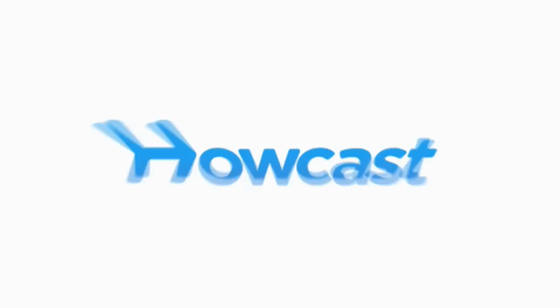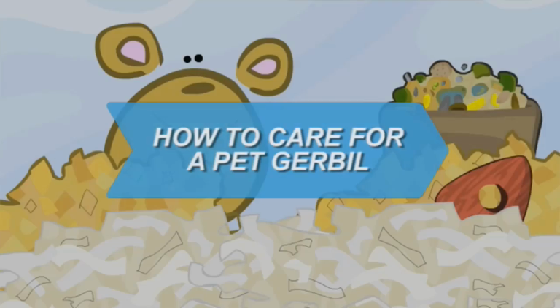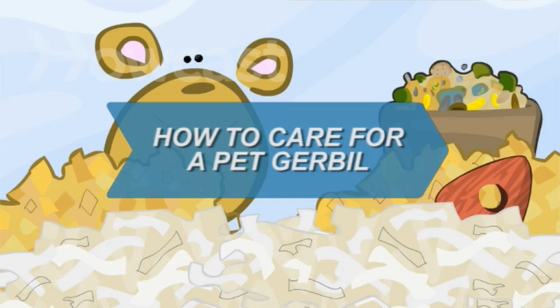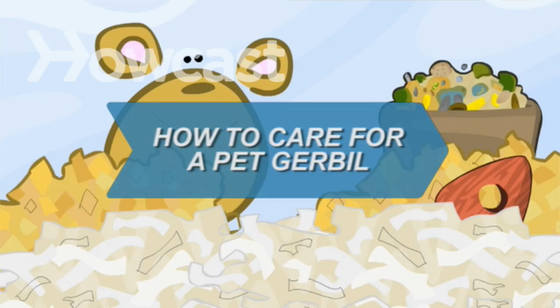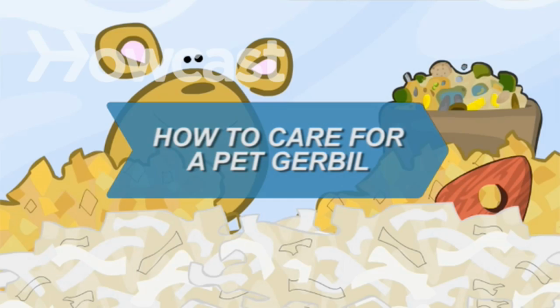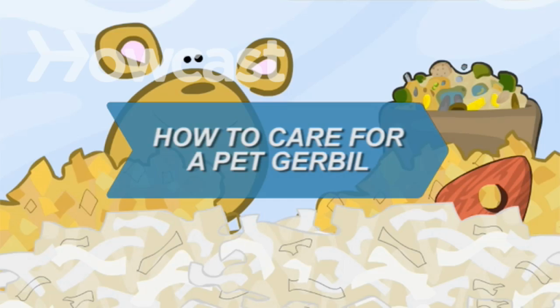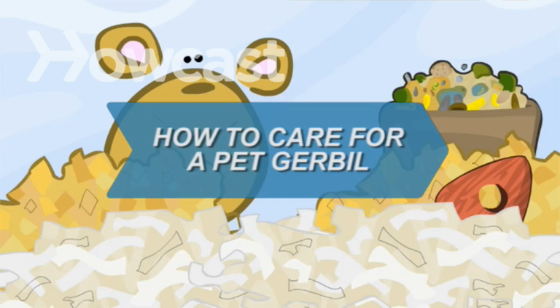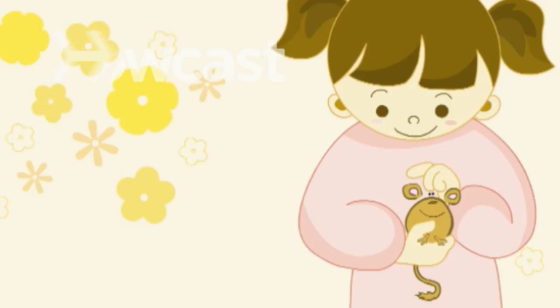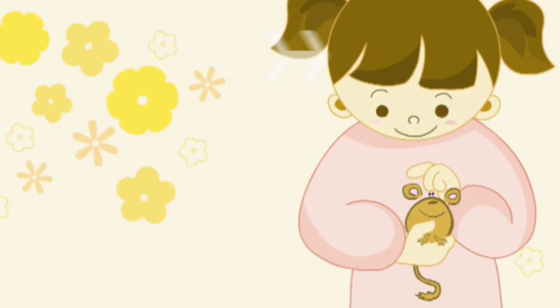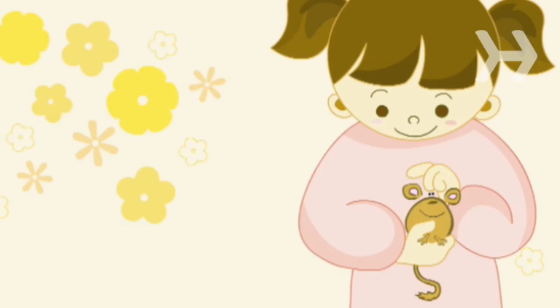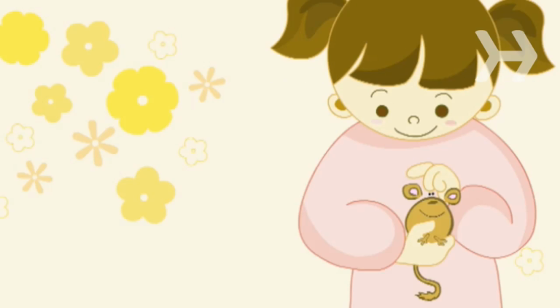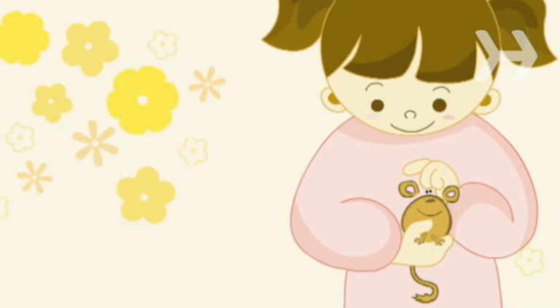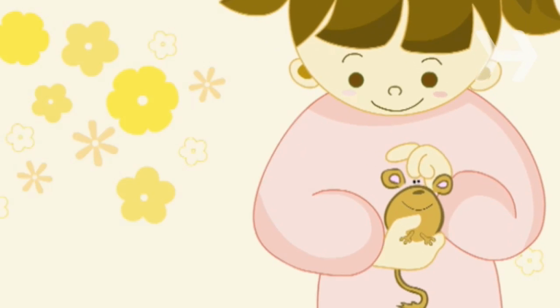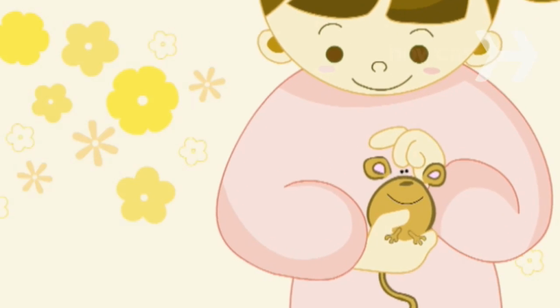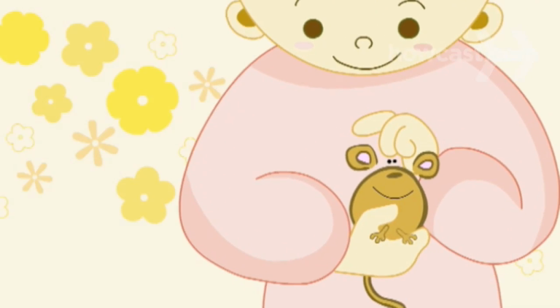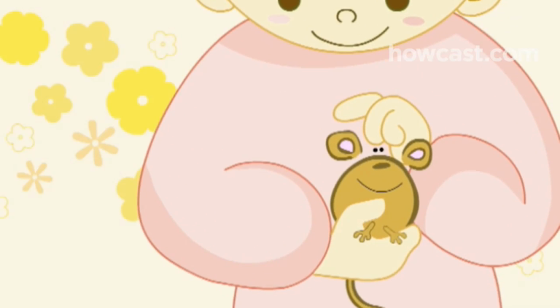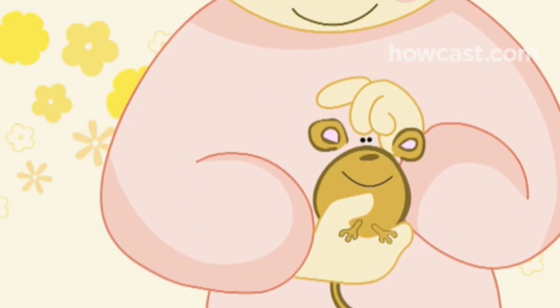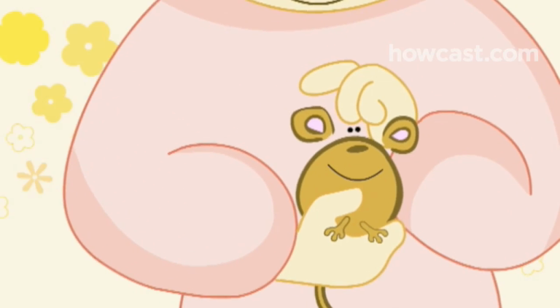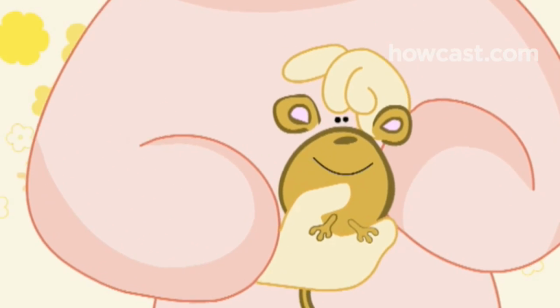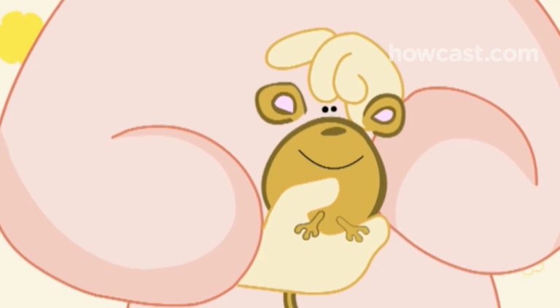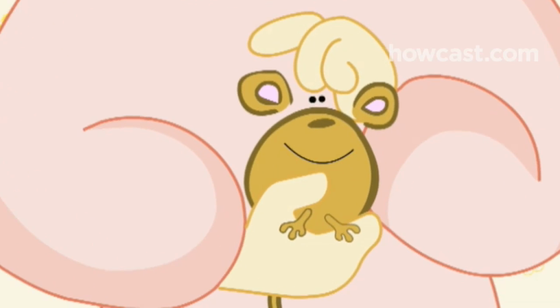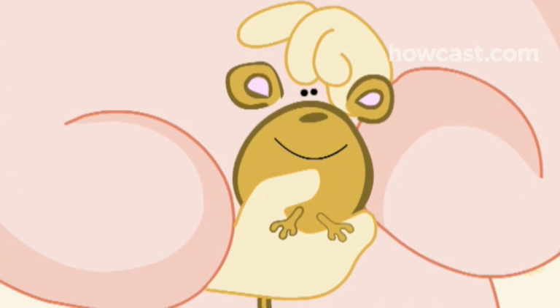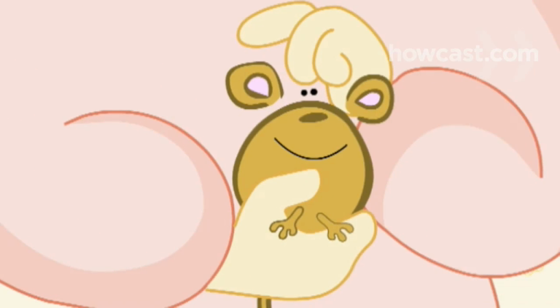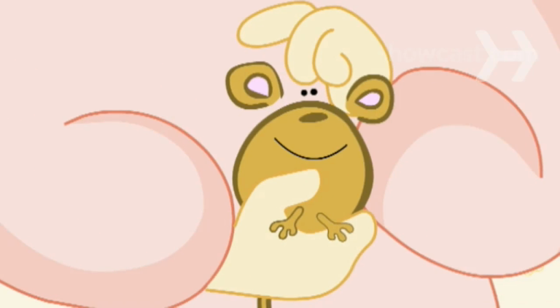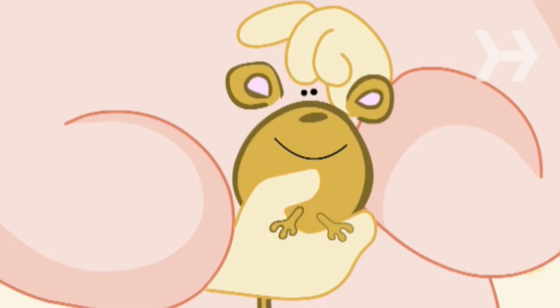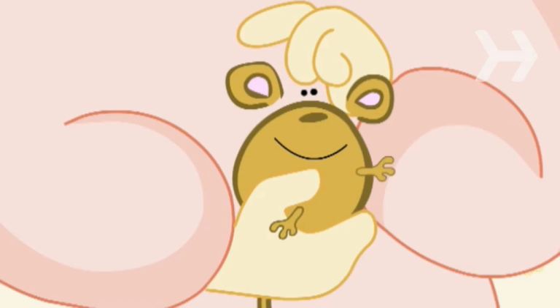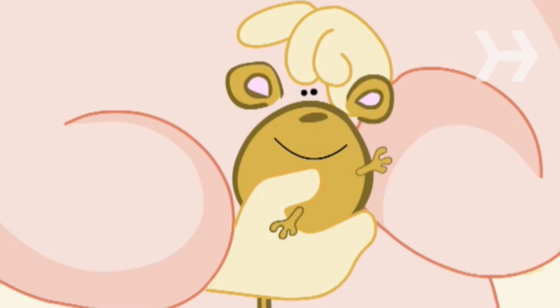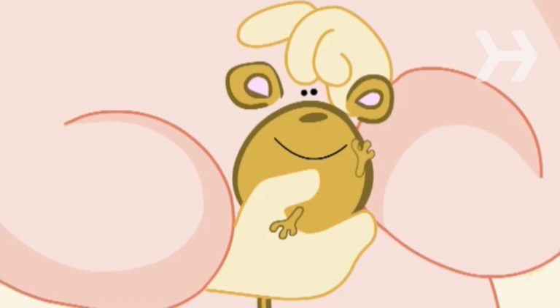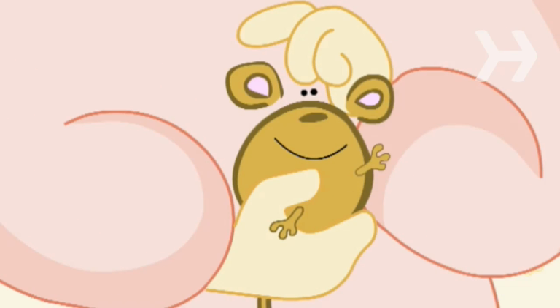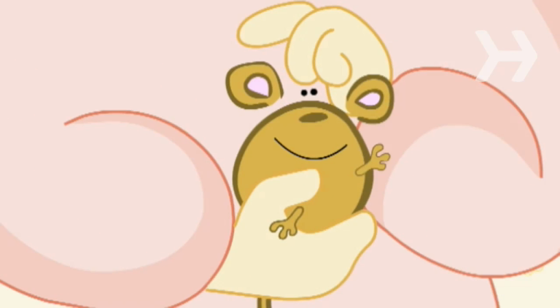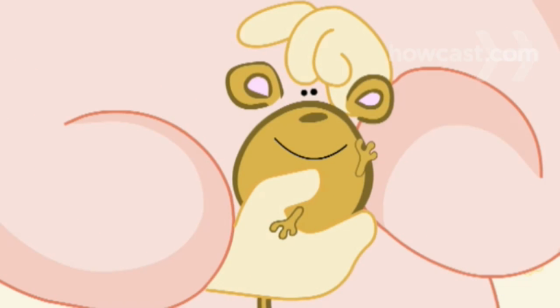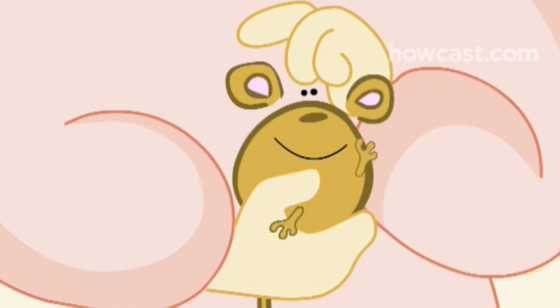How to Care for a Pet Gerbil. A gerbil makes a great starter pet for a child. Gerbils are friendly, fun to watch, quiet and clean little guys whose cages don't get smelly as fast as some animals.